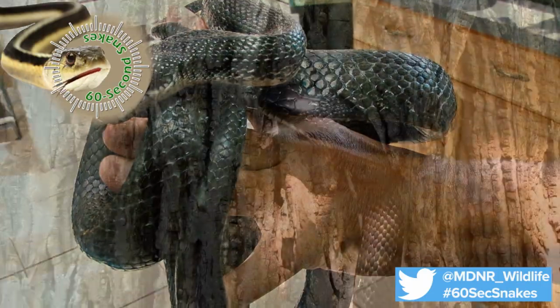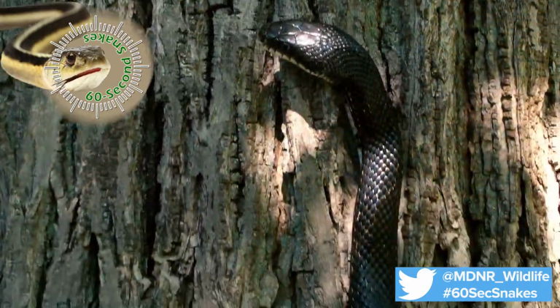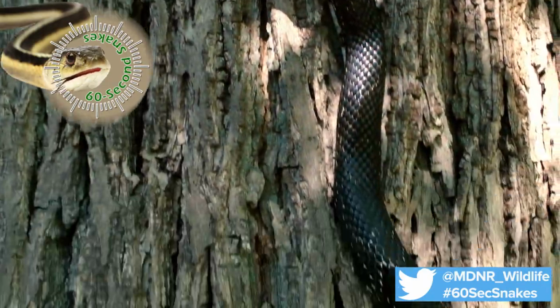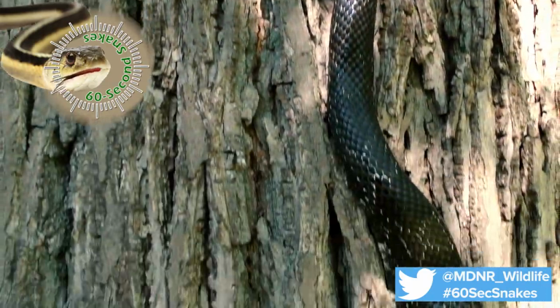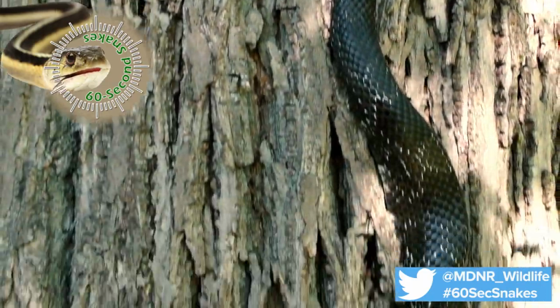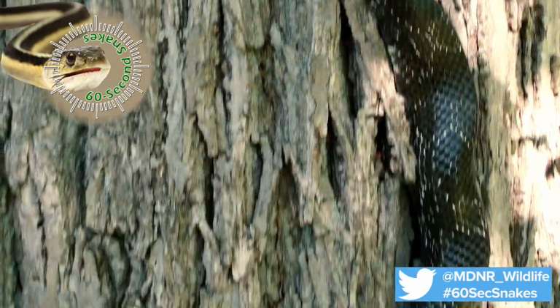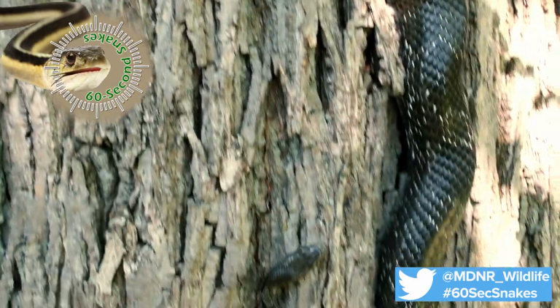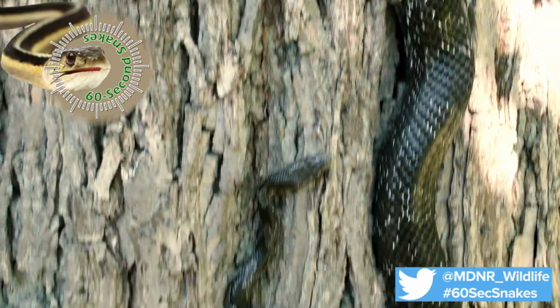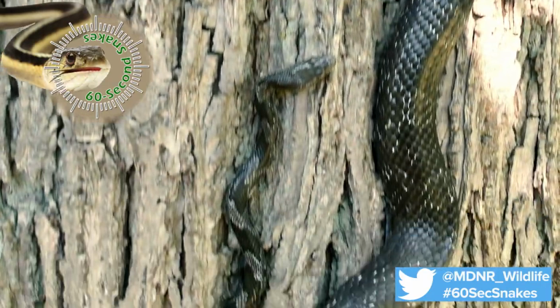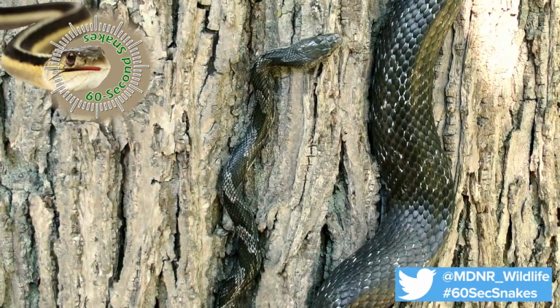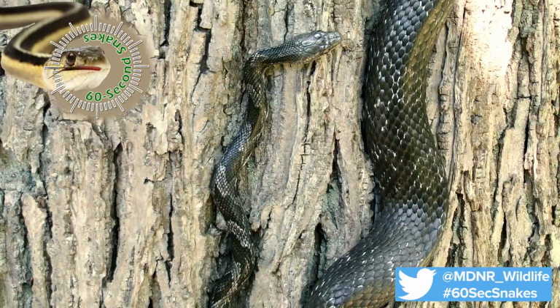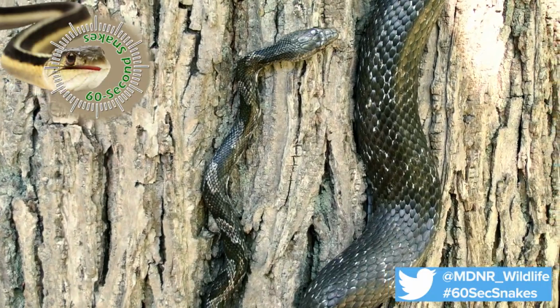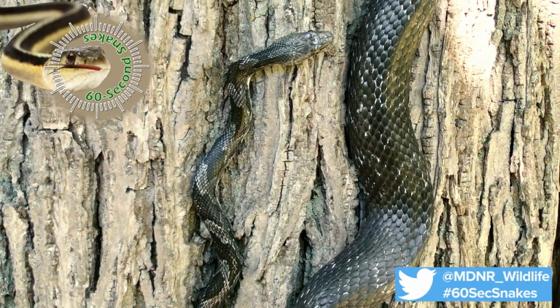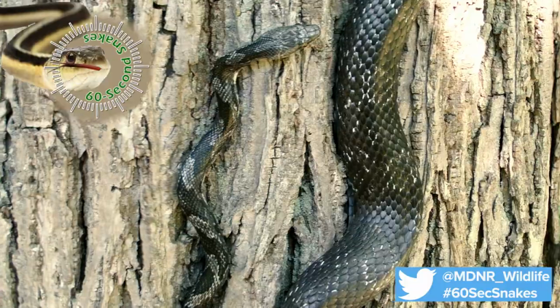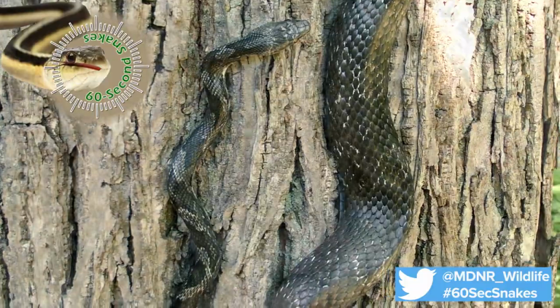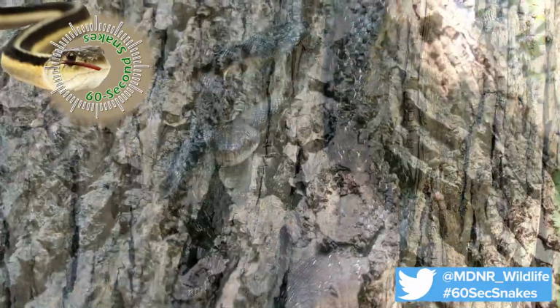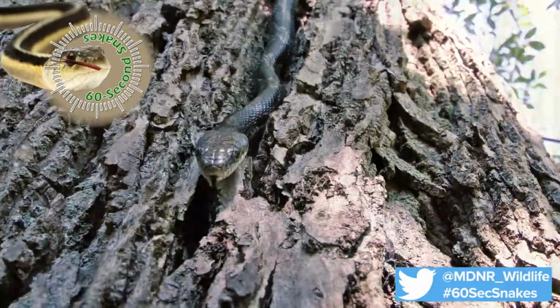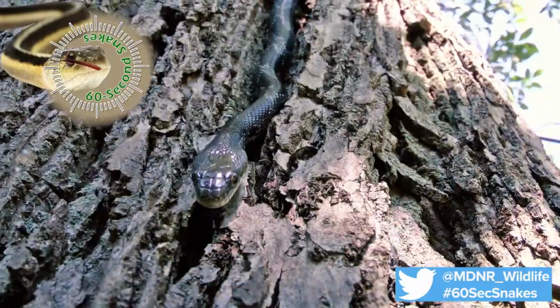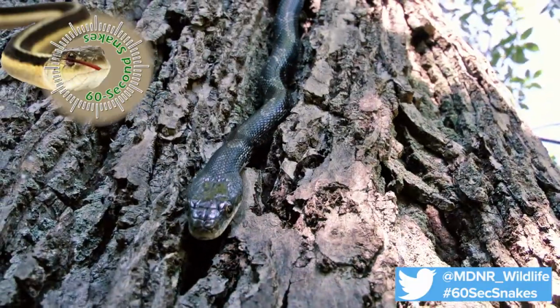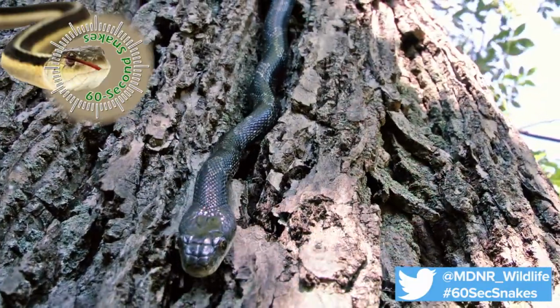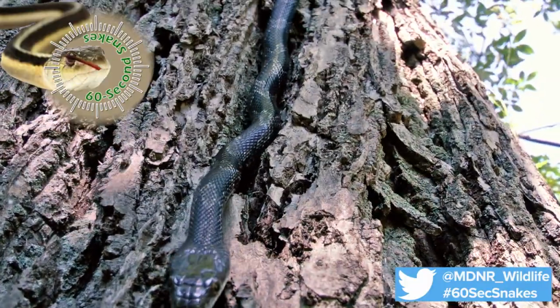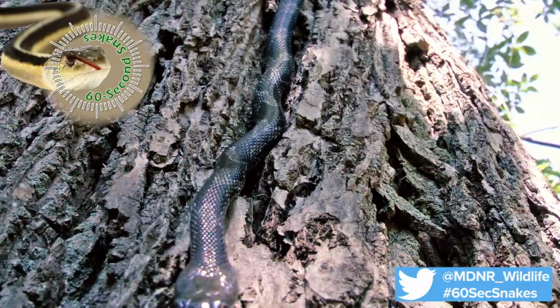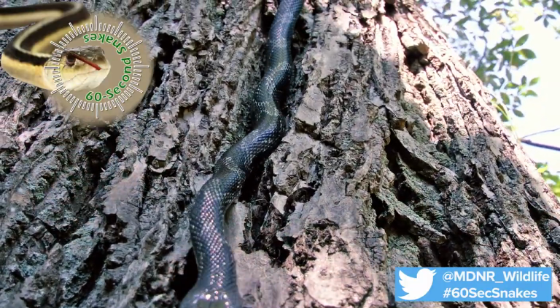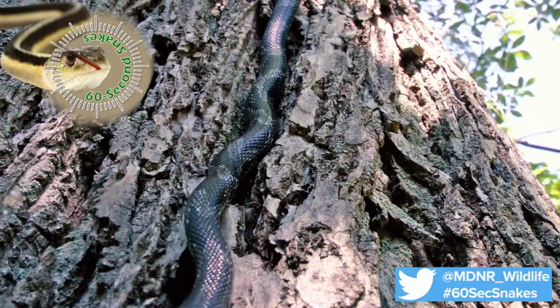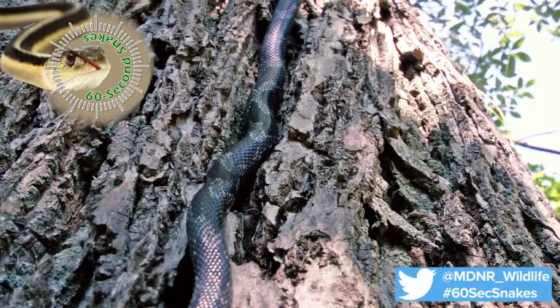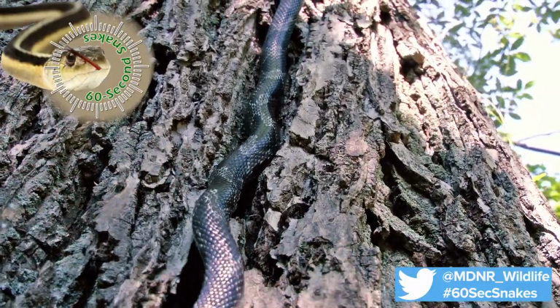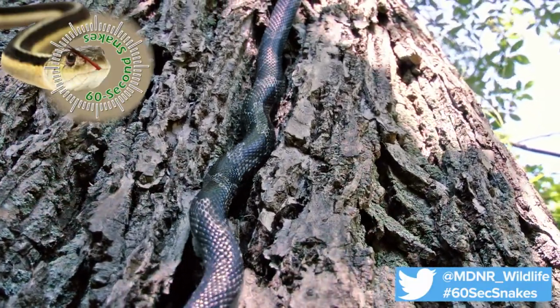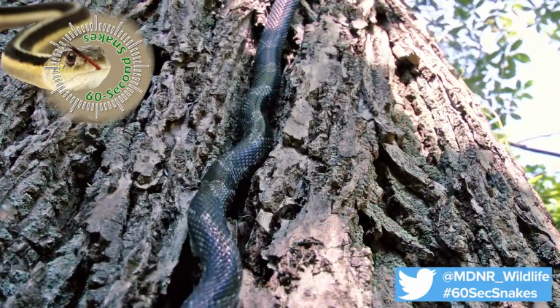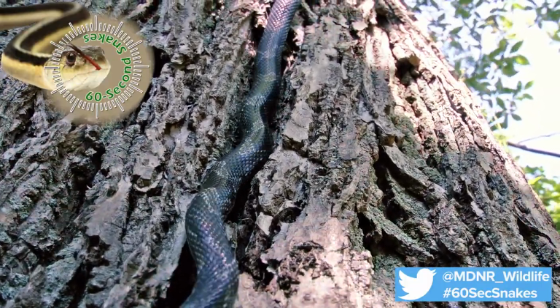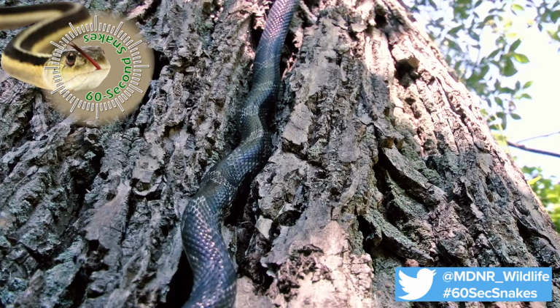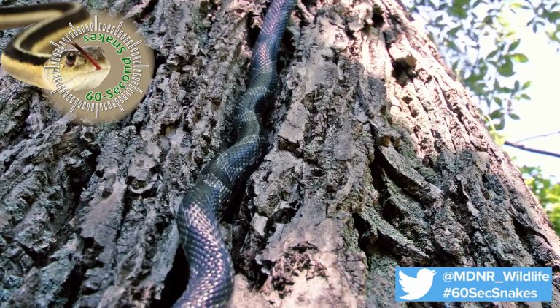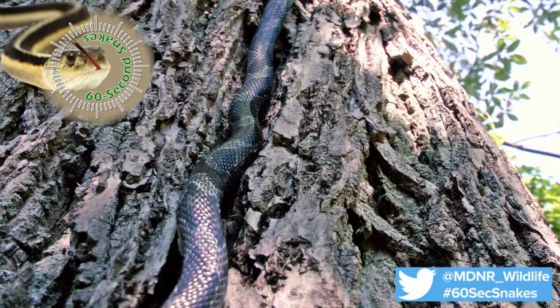Typically found in the southern half of the lower peninsula, these protected snakes are declining in number. If you are fortunate enough to spot one of these important snakes, please let us know. Enjoy the experience and leave the snake in the wild.